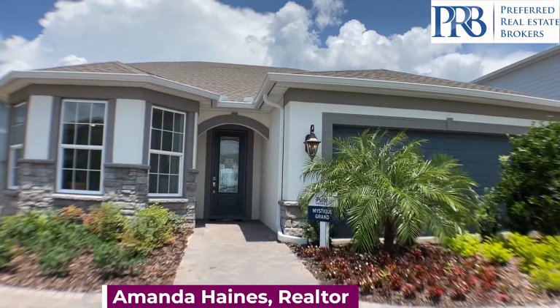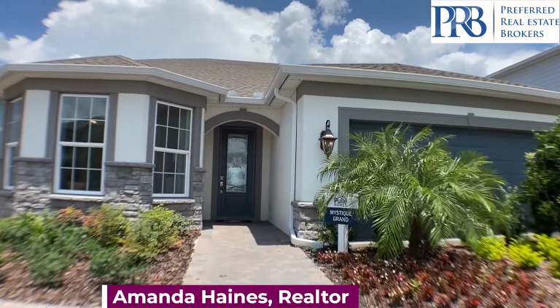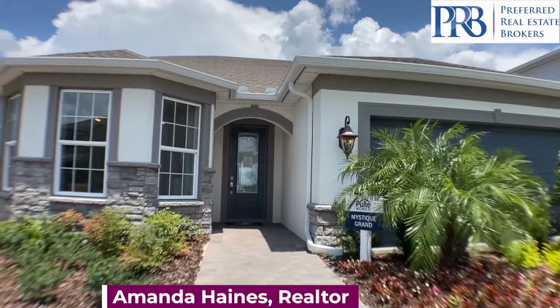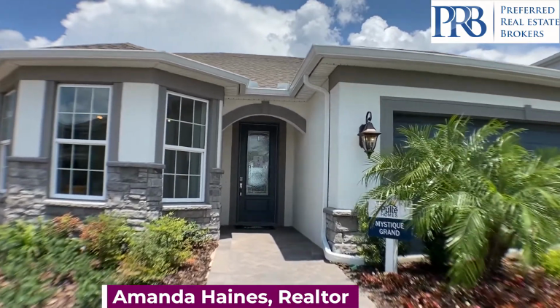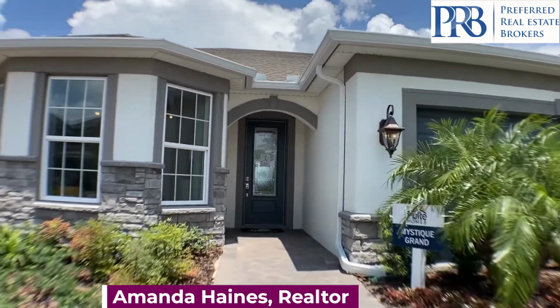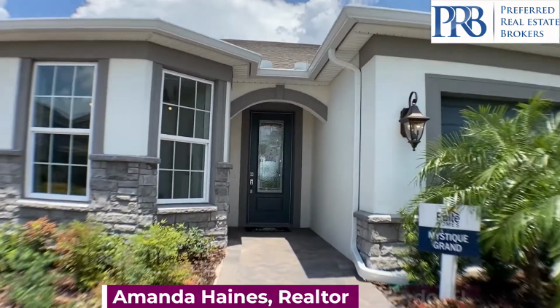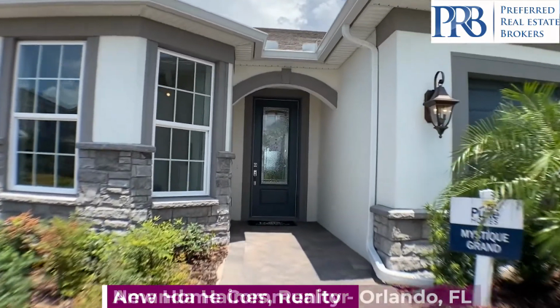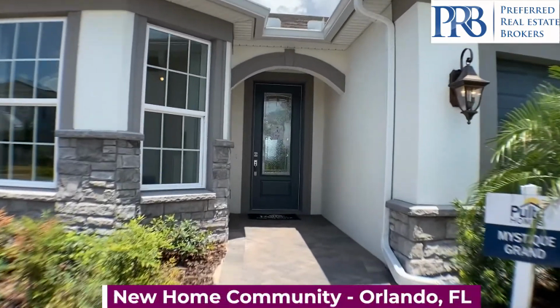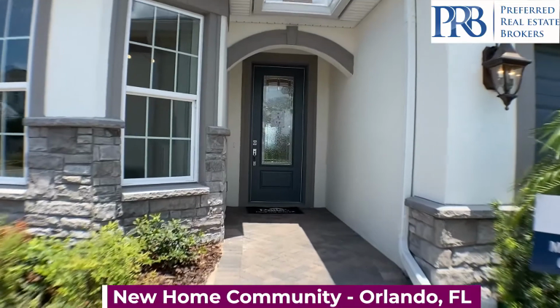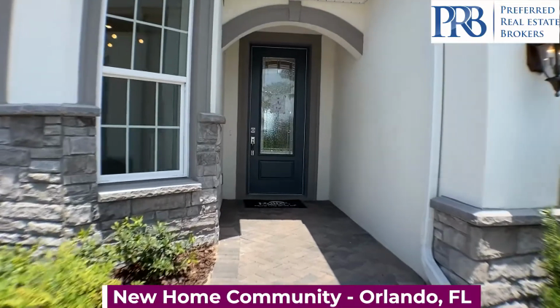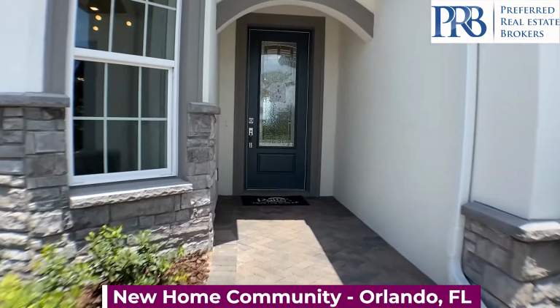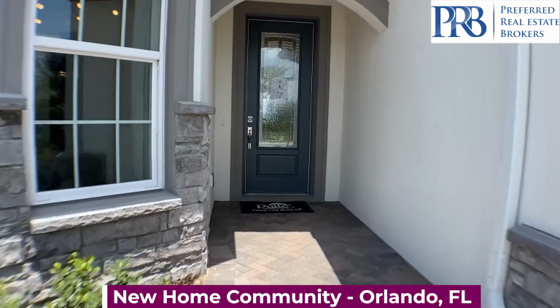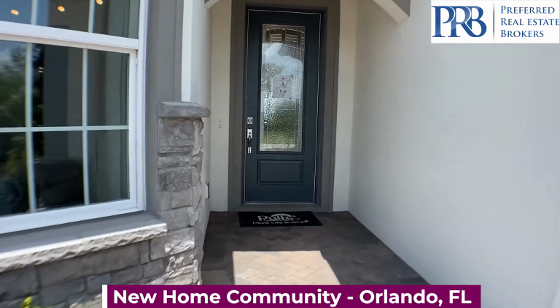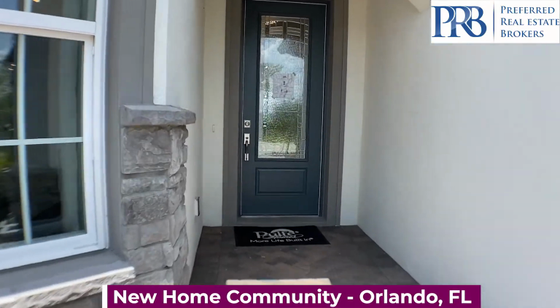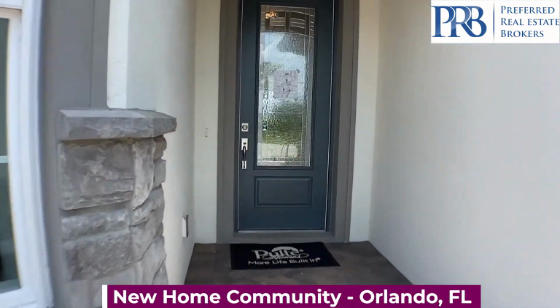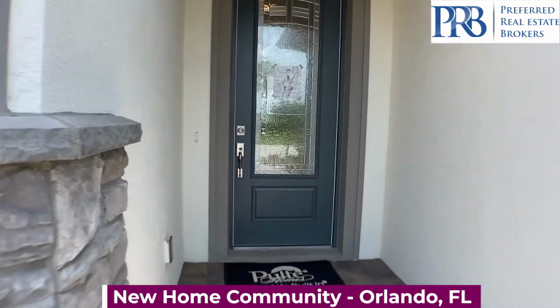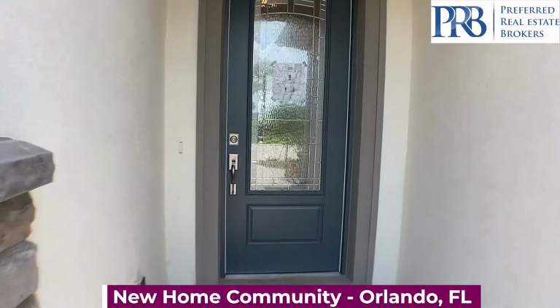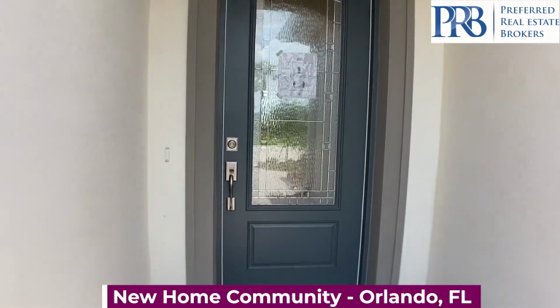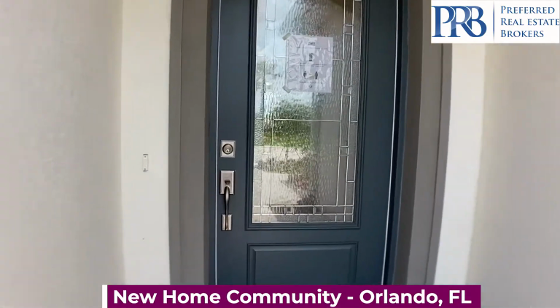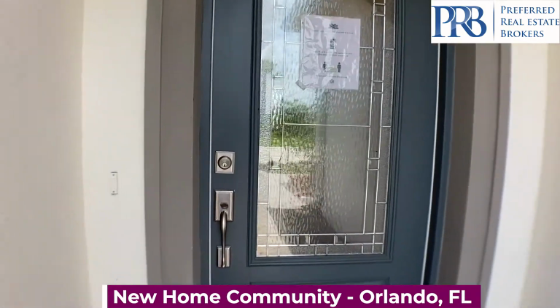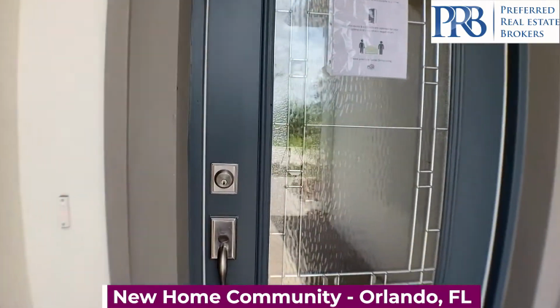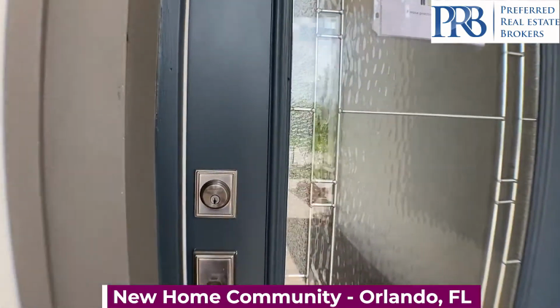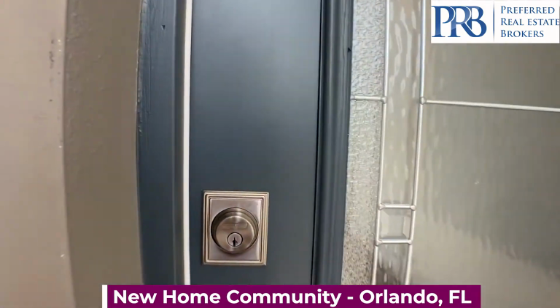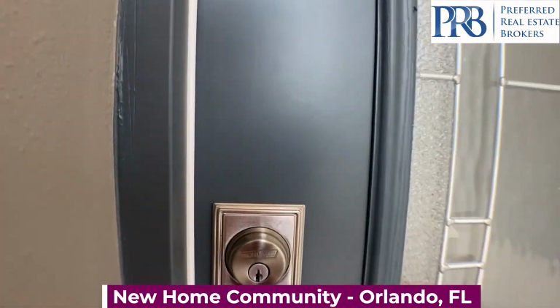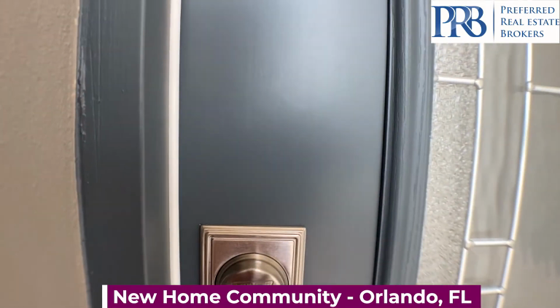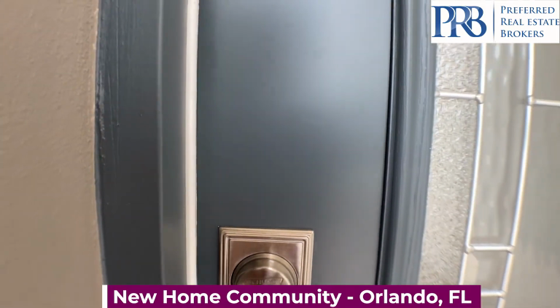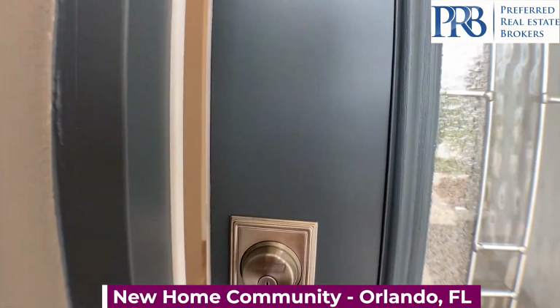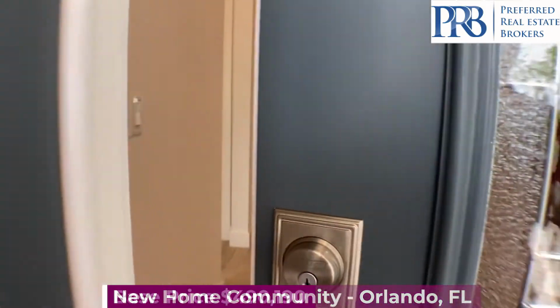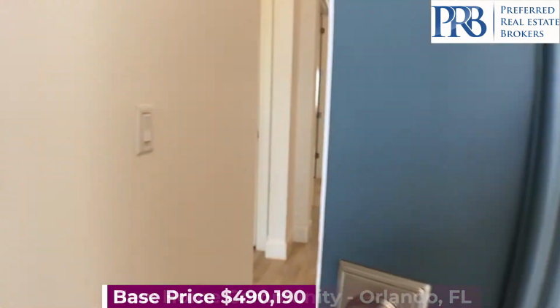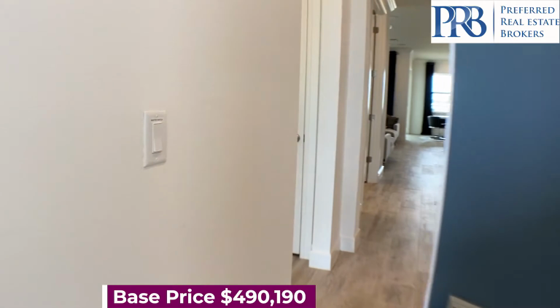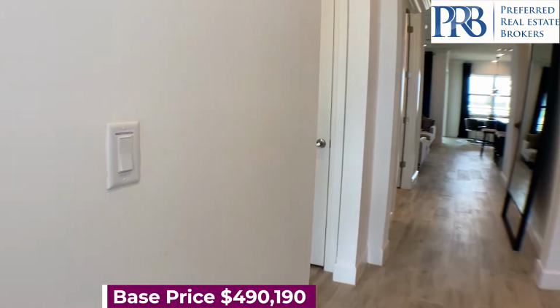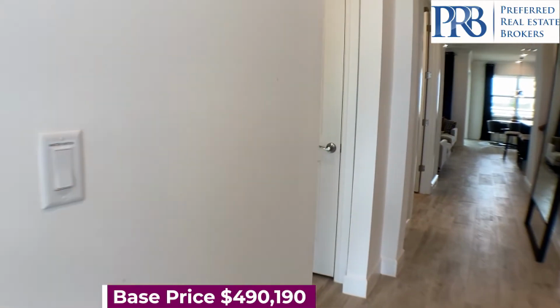Hello everybody, my name is Amanda Haynes, and today we are in Orlando, only 10 minutes from Lake Nona. You have easy access to the 417, and the airport is about 15 minutes away.